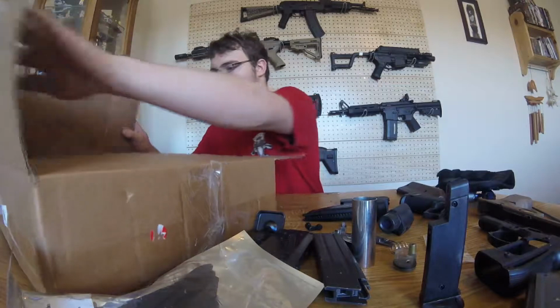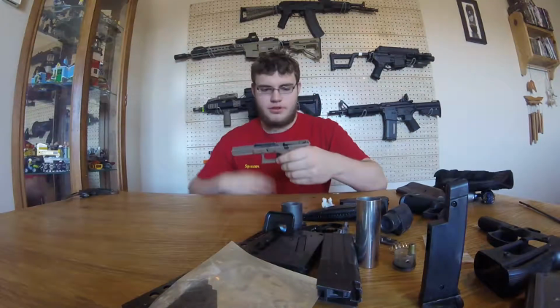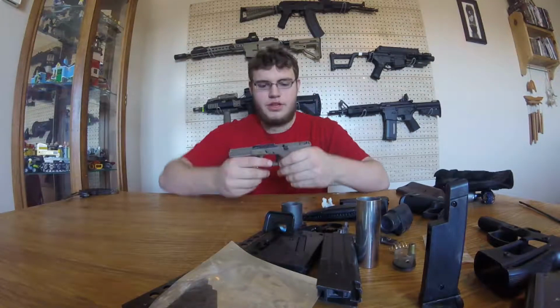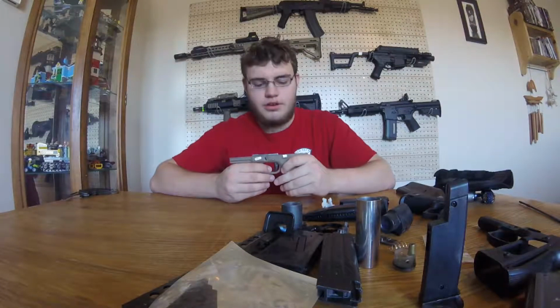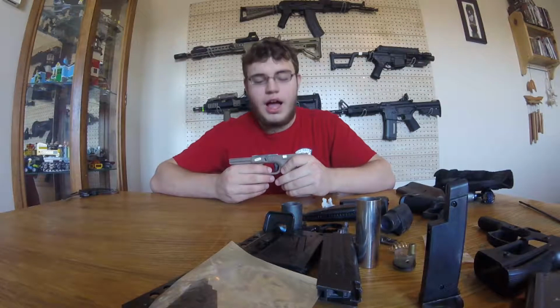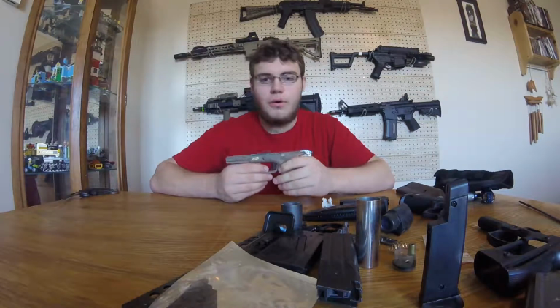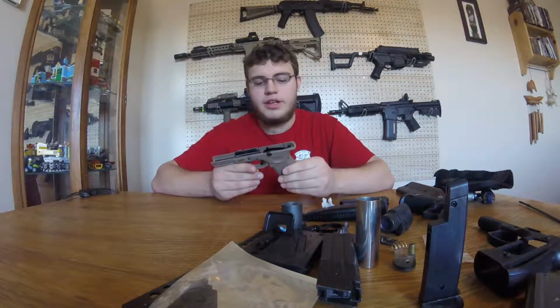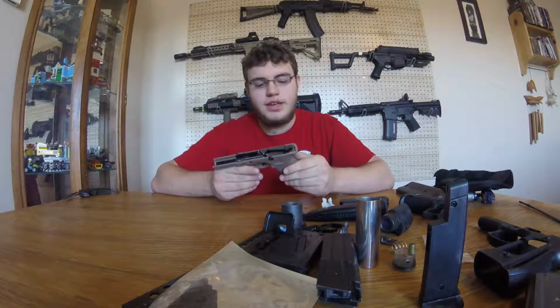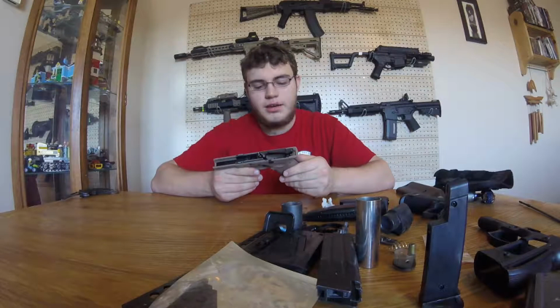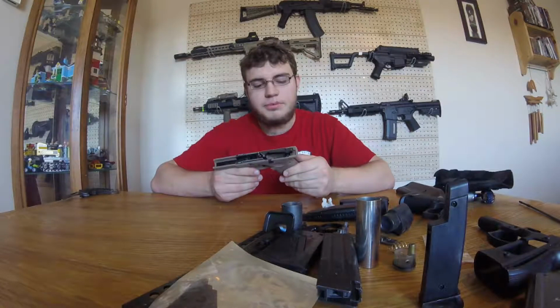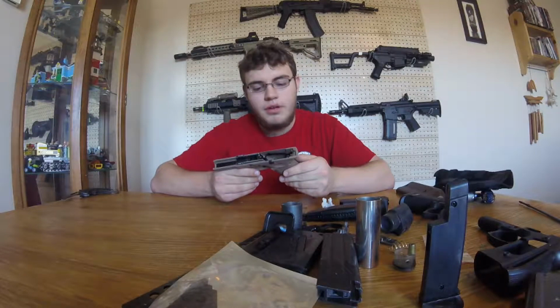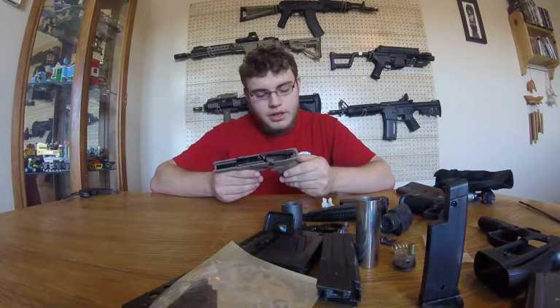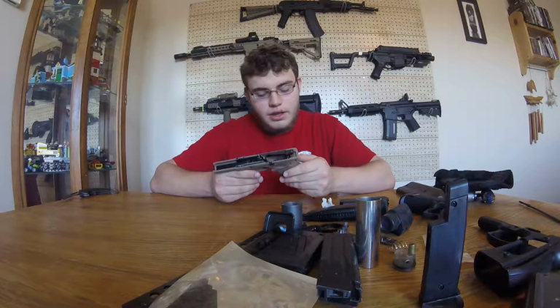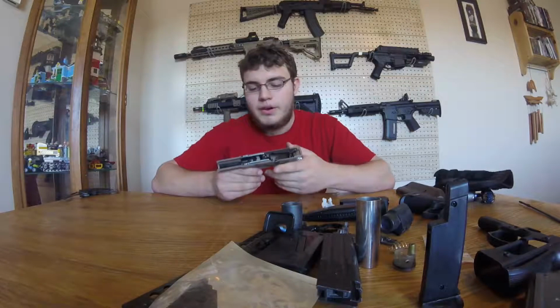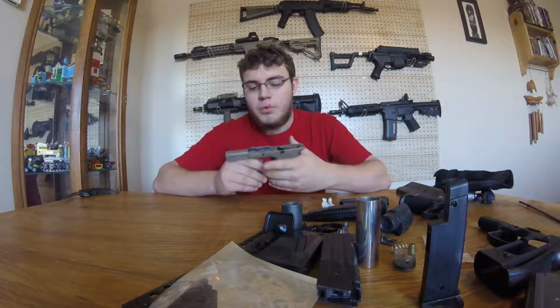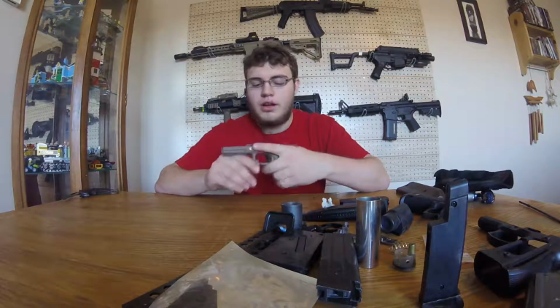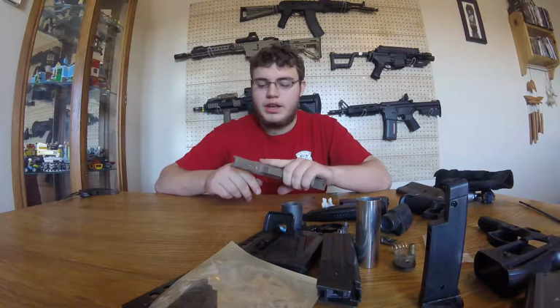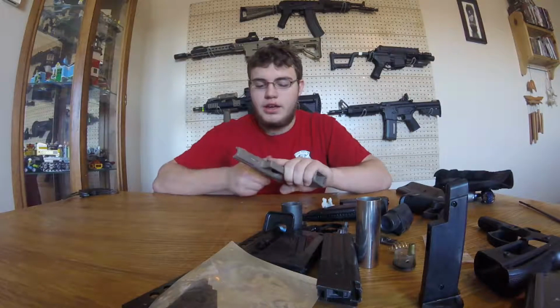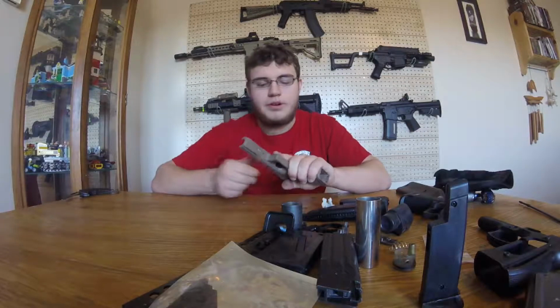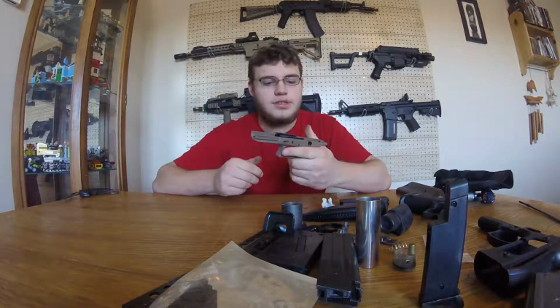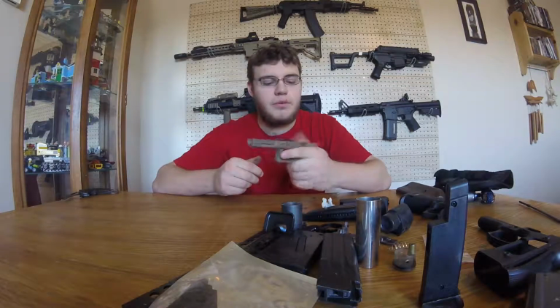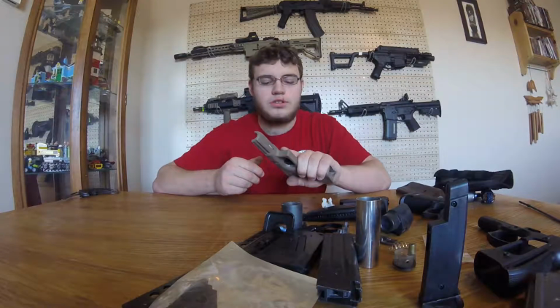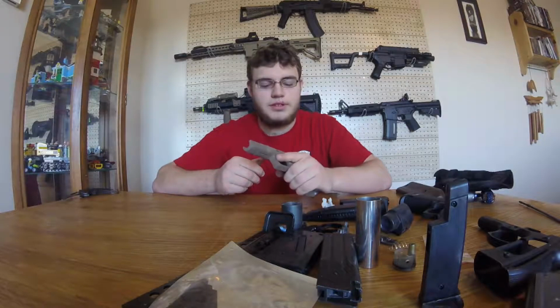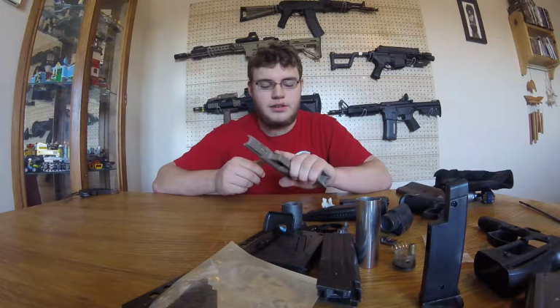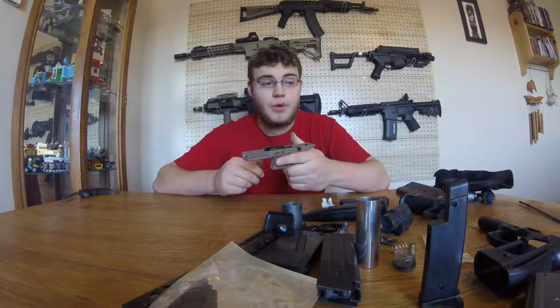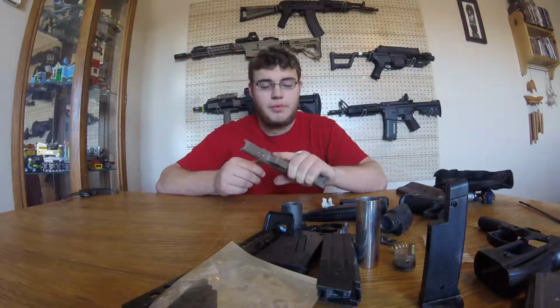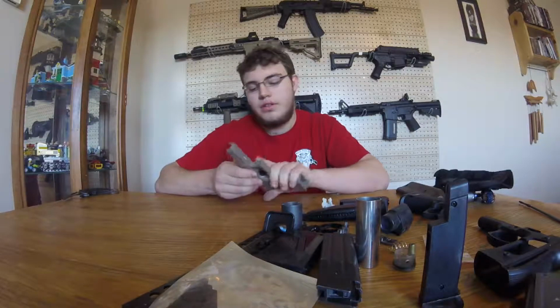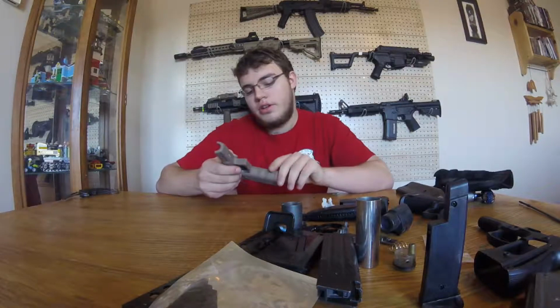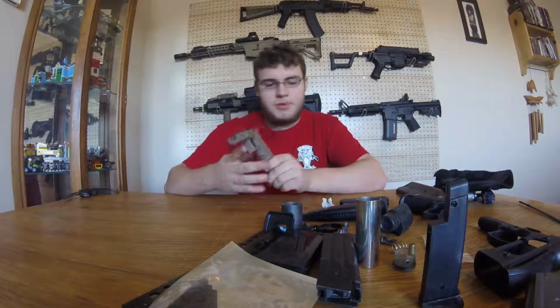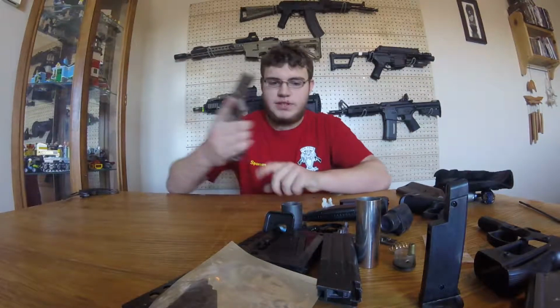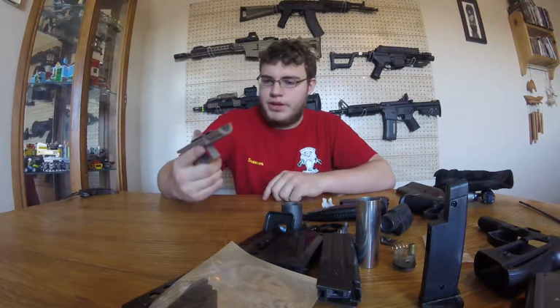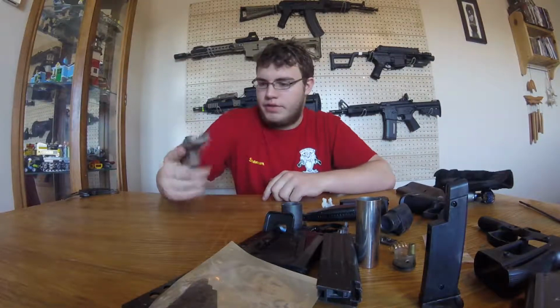The Glock lower is a Pro Arms — I'm gonna have to work on getting an upper and seeing if it works, but hopefully it will. It appears to be a 17 by the look of it.